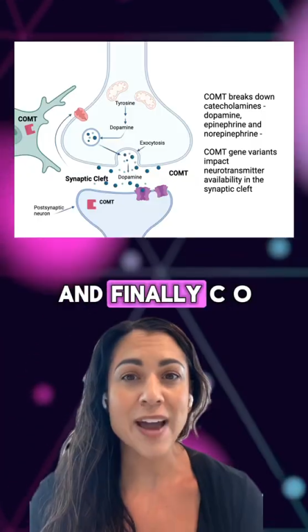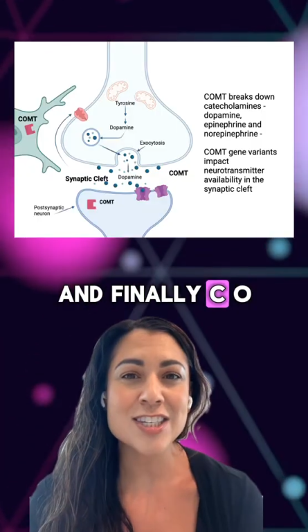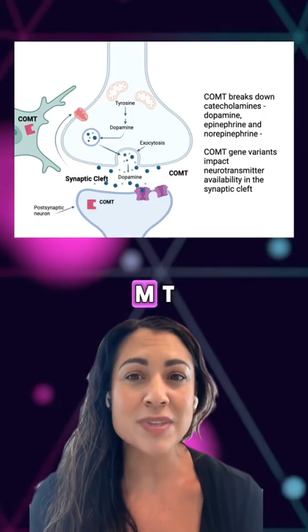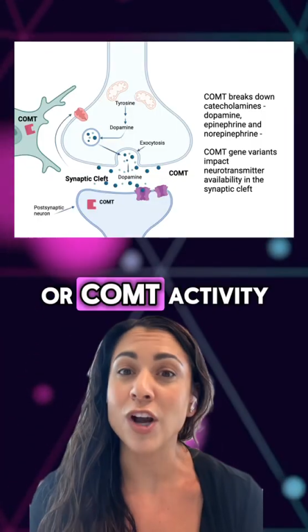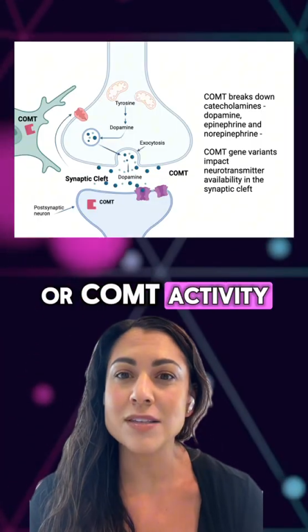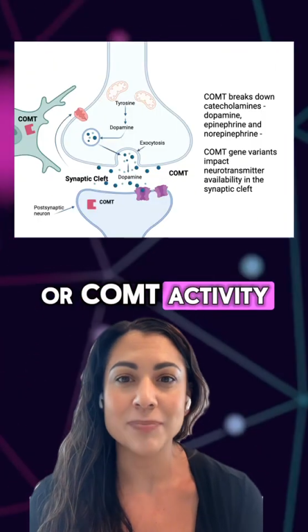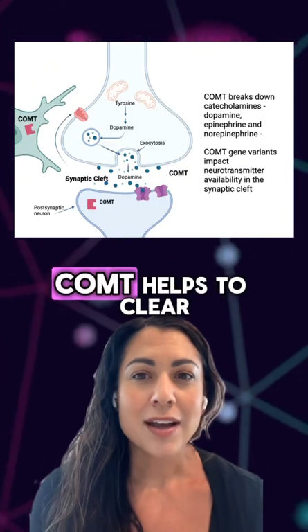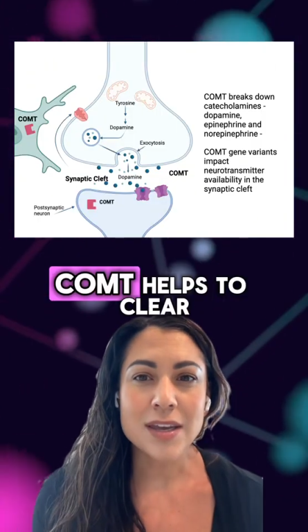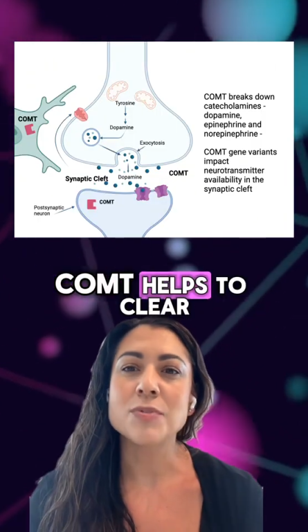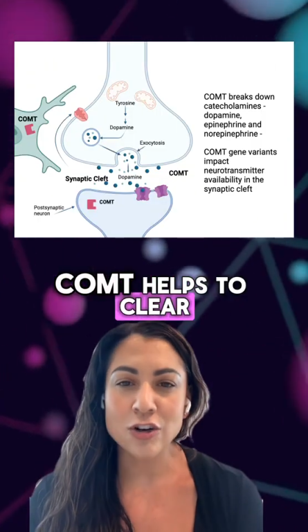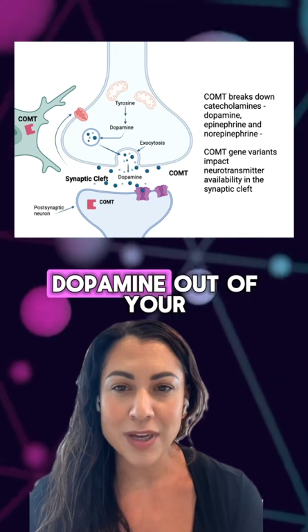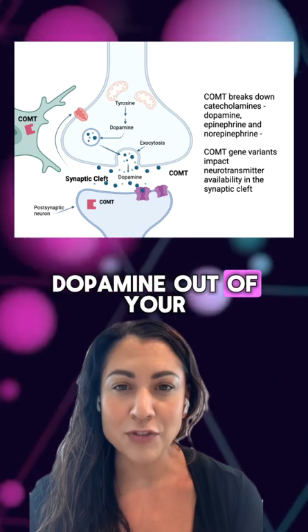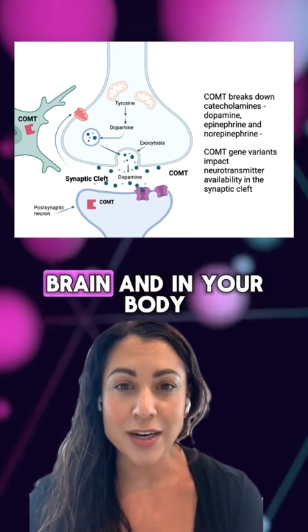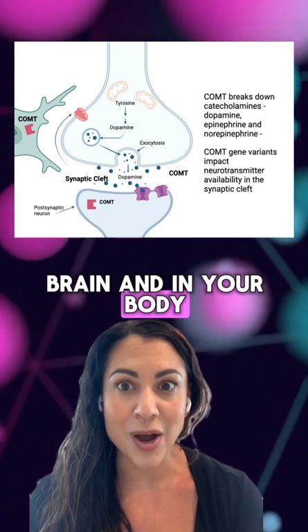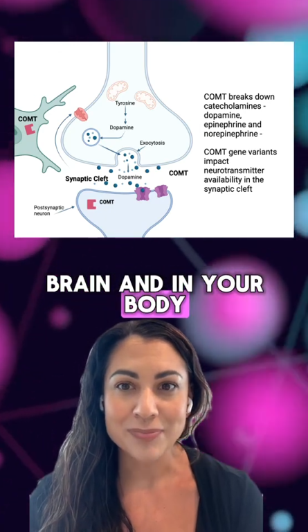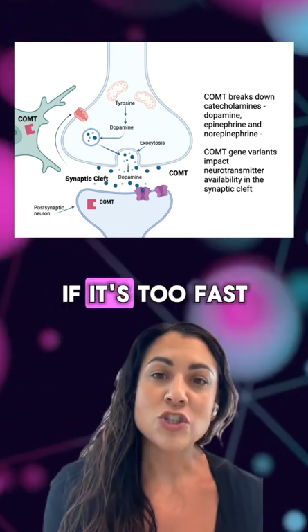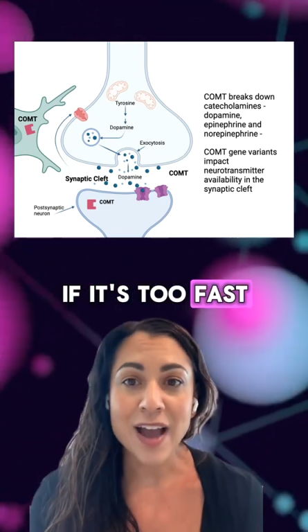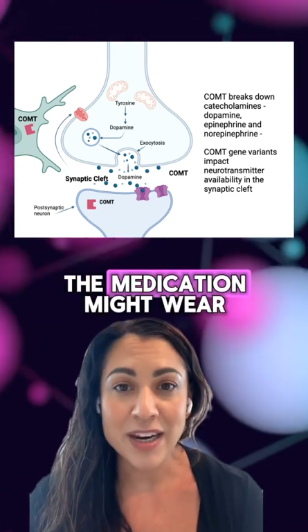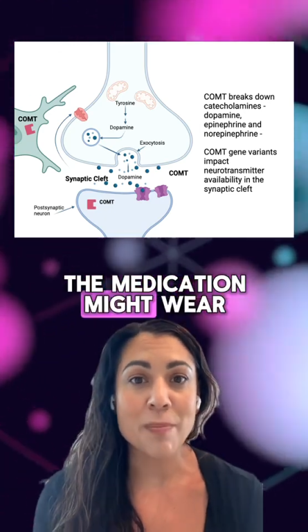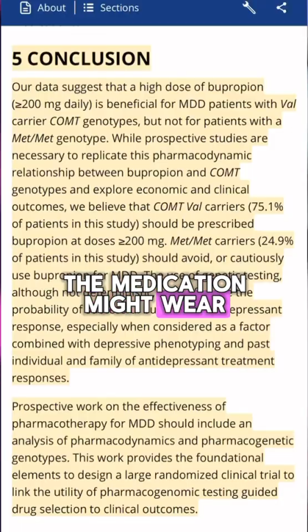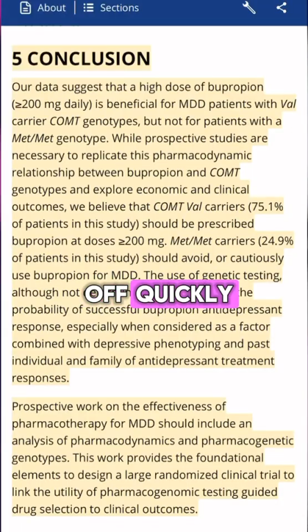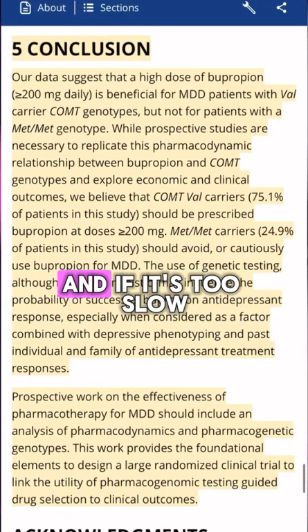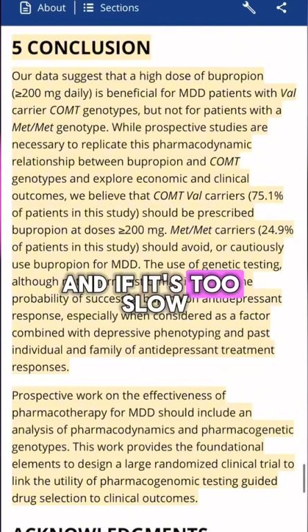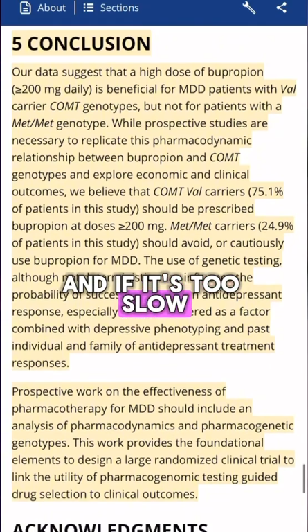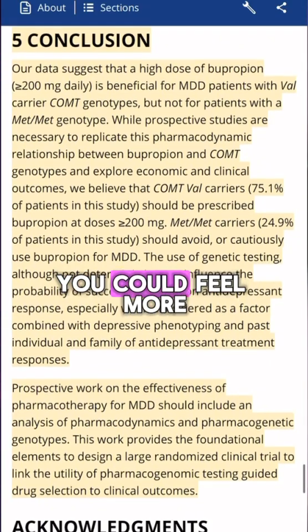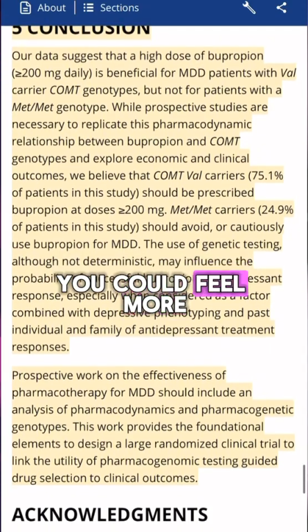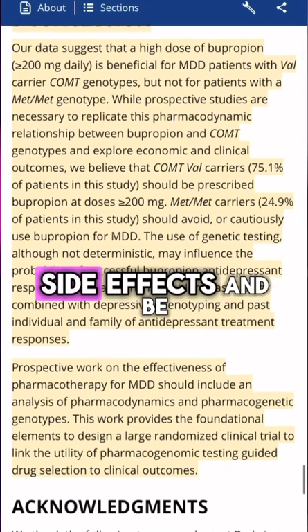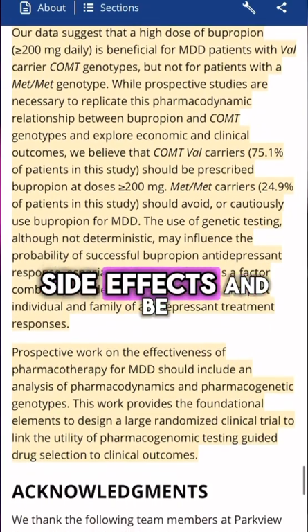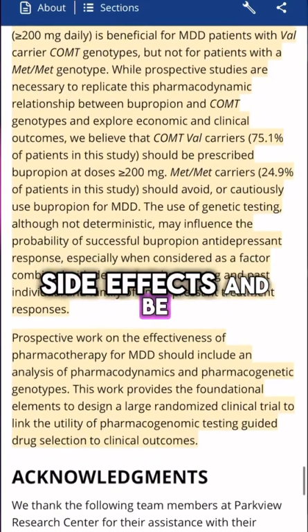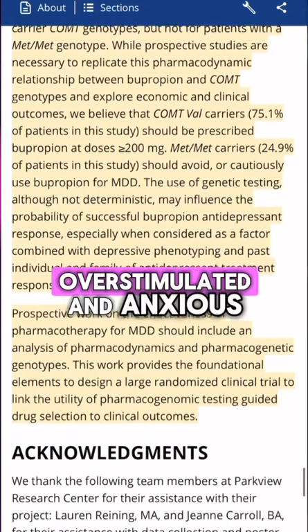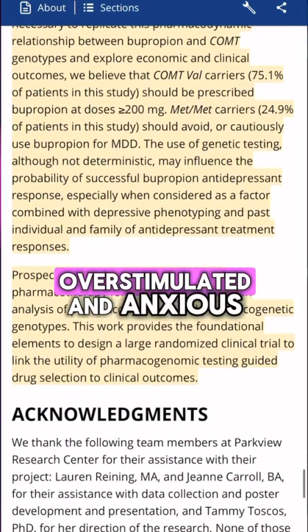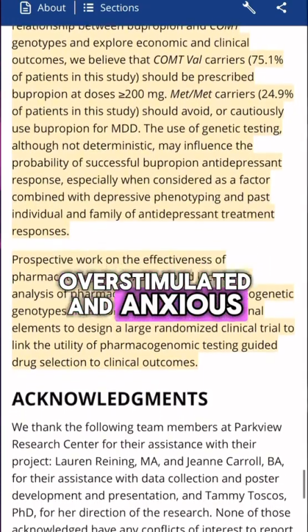And finally, COMT activity. COMT helps to clear dopamine out of your brain and body. If it's too fast, the medication might wear off quickly. And if it's too slow, you could feel more side effects and be overstimulated and anxious.